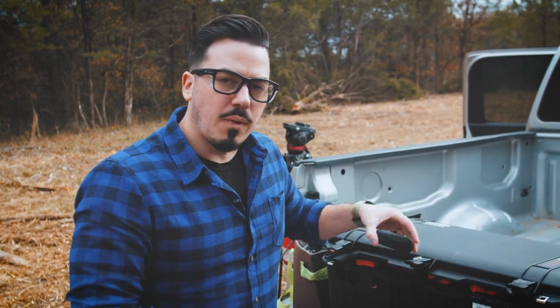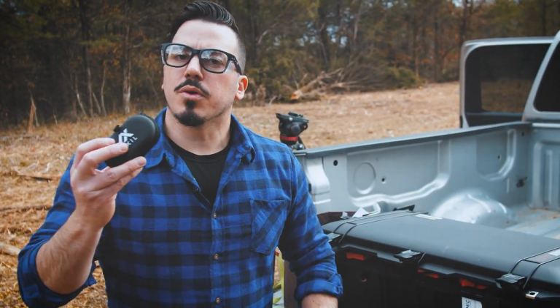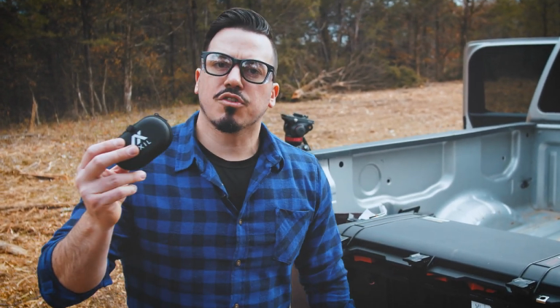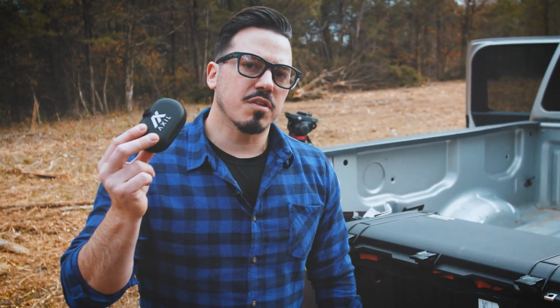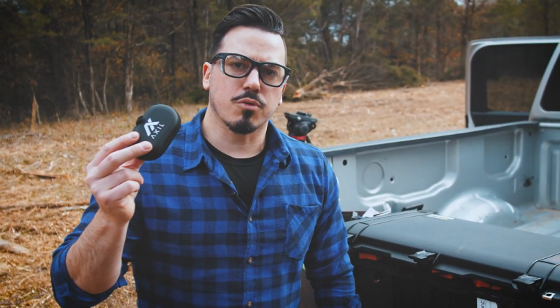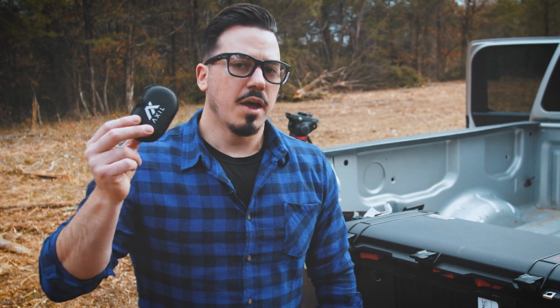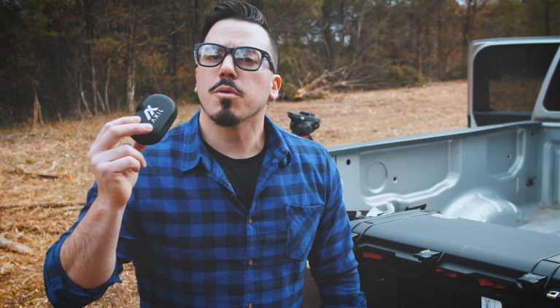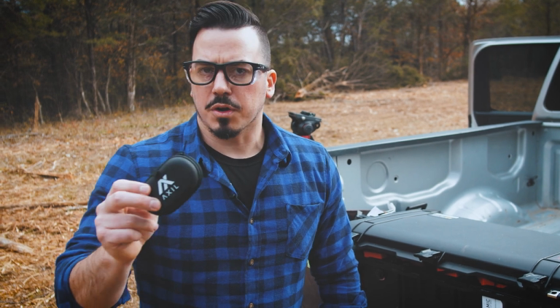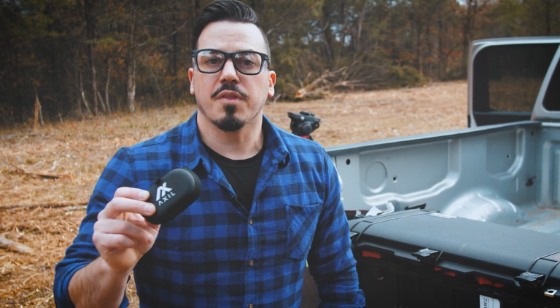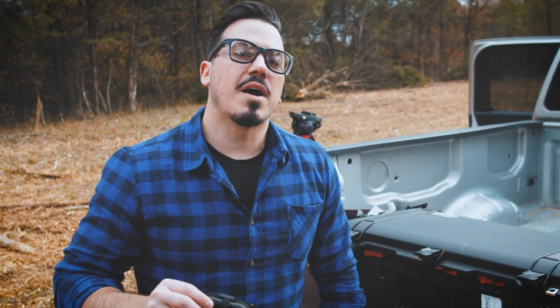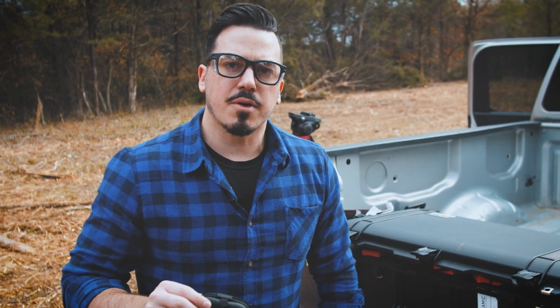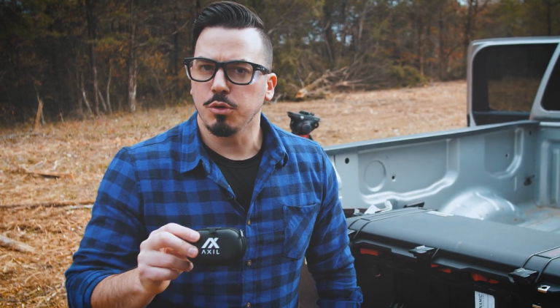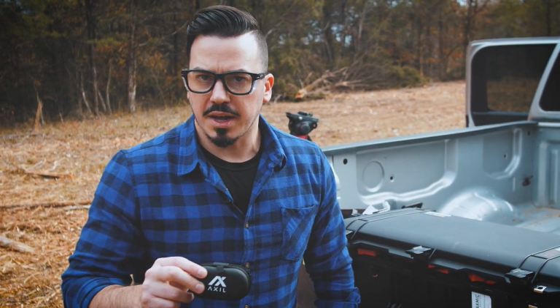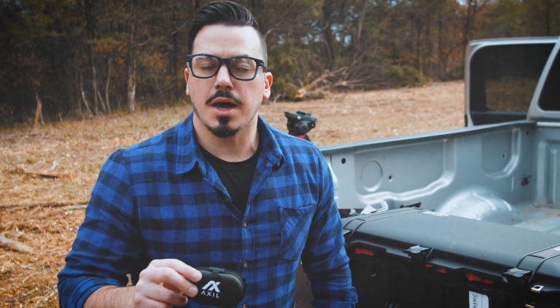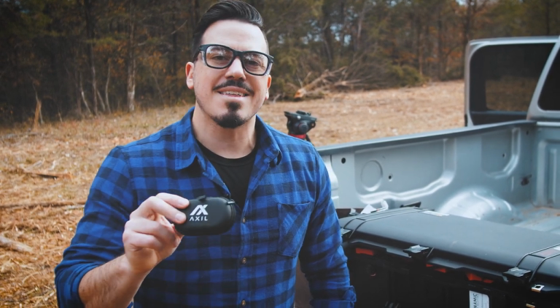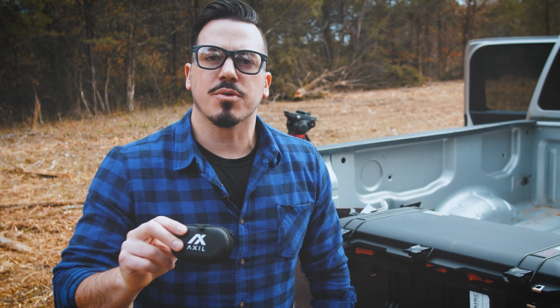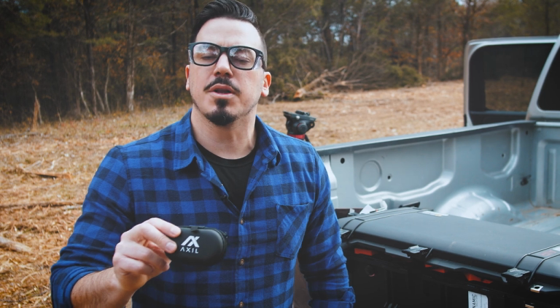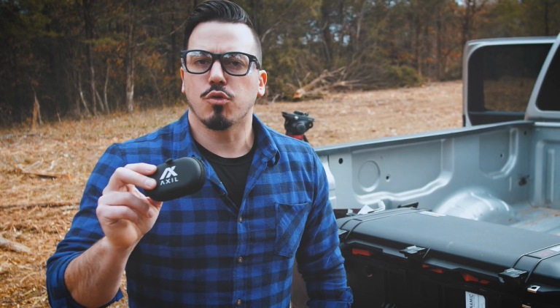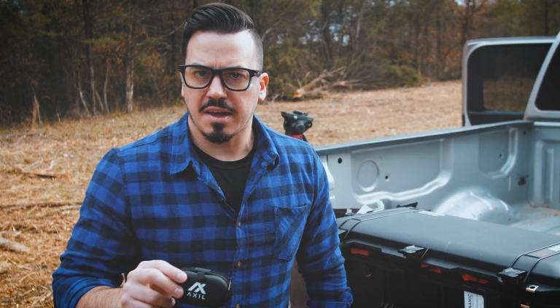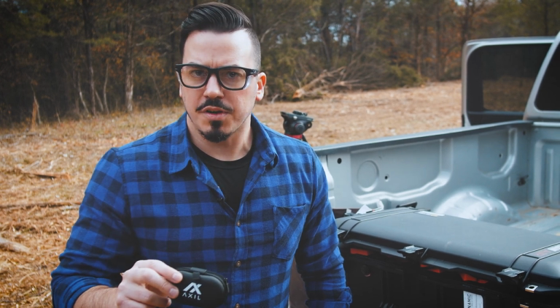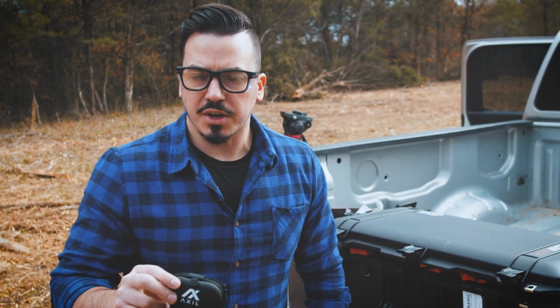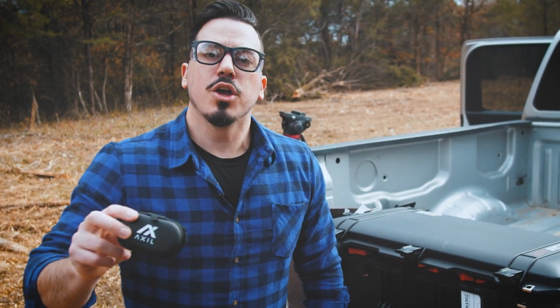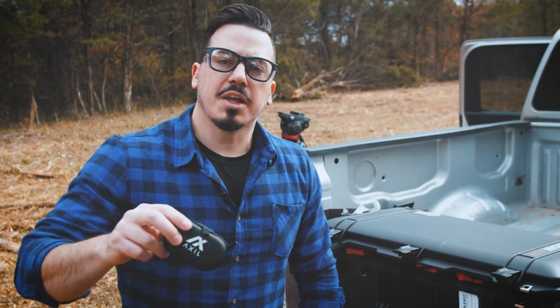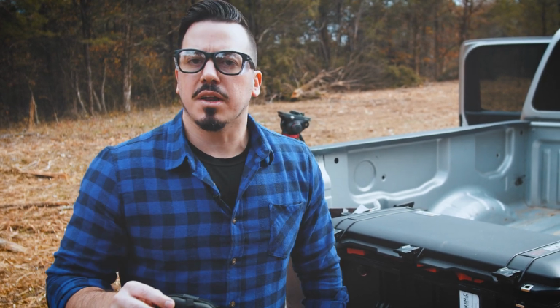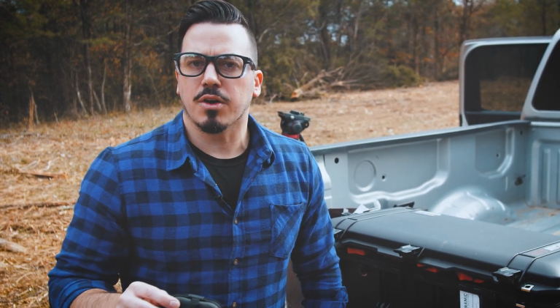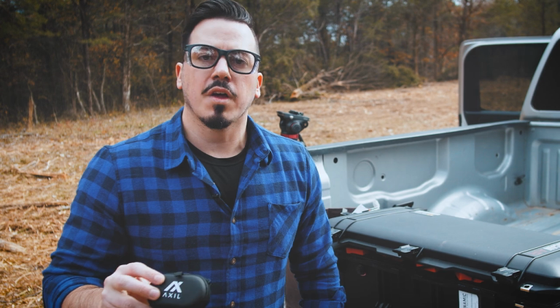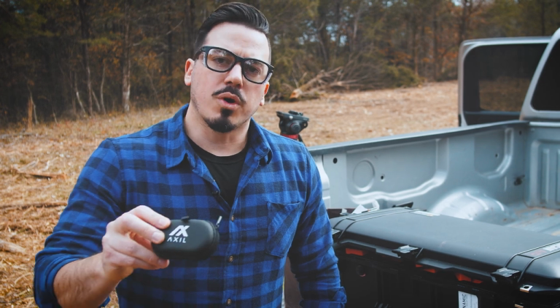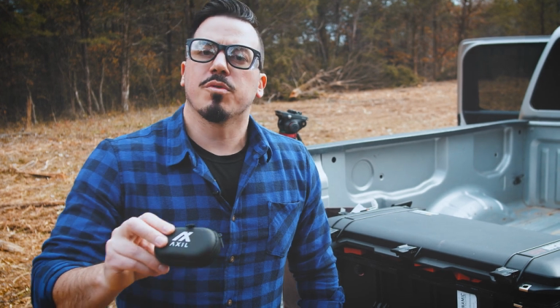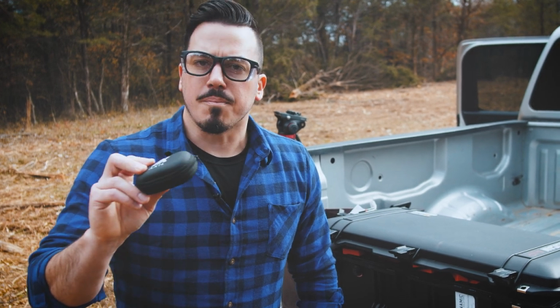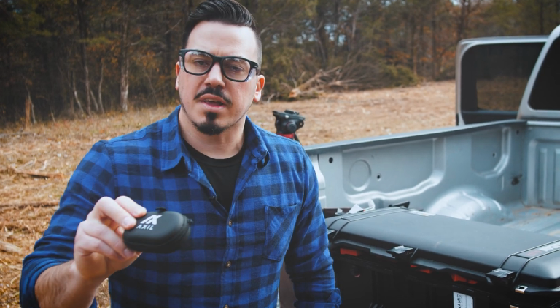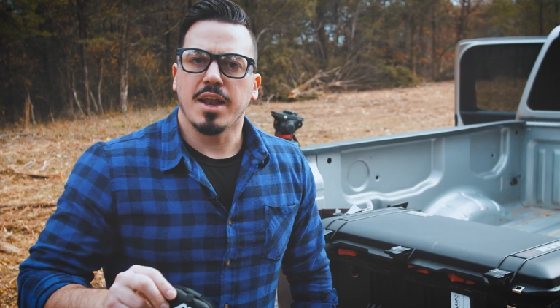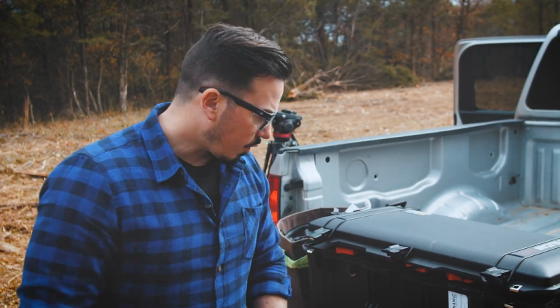Also, Axle Hearing Protection with the GS Extreme Pros. They're earbuds. They're comfortable. They have 12 hours of battery life, Bluetooth connectivity, up to eight times hearing enhancement and 29 decibels of hearing protection. Use the link below to get a discount on yours. Go in with a group to get an even bigger discount and help support us.